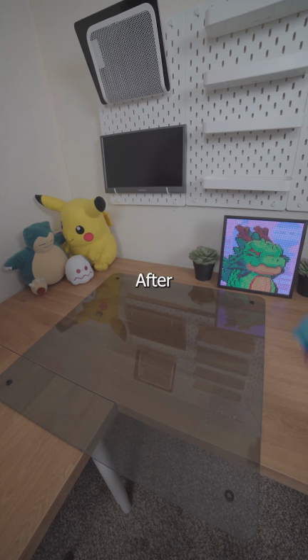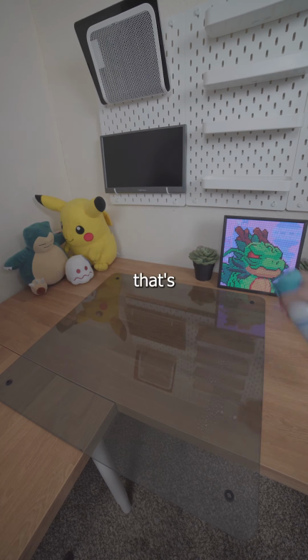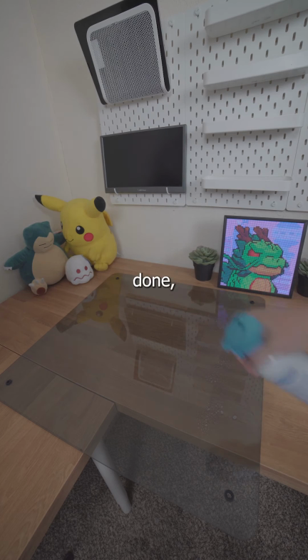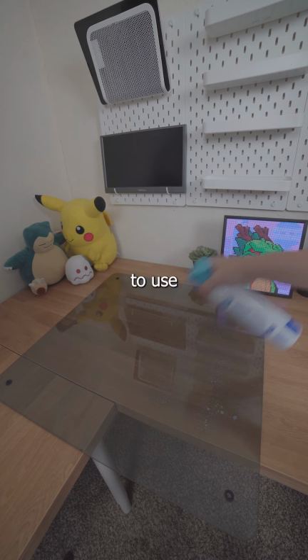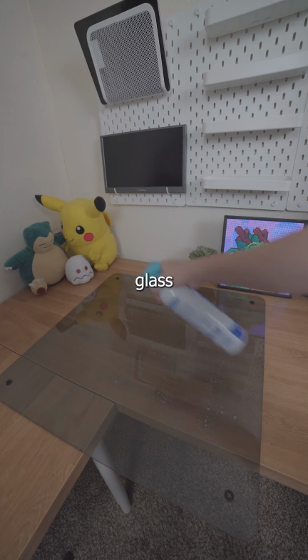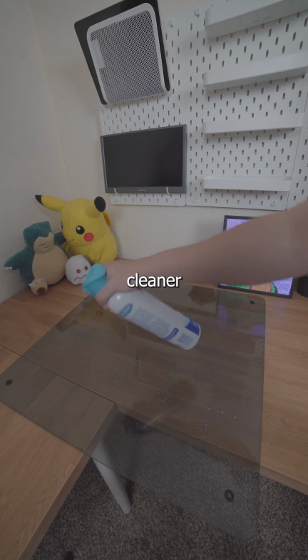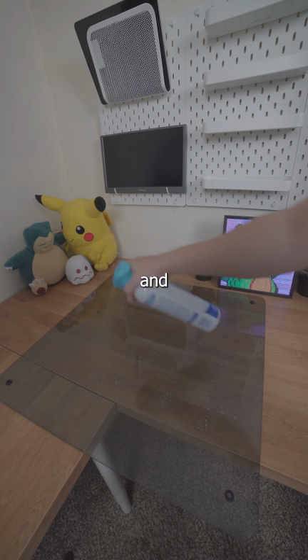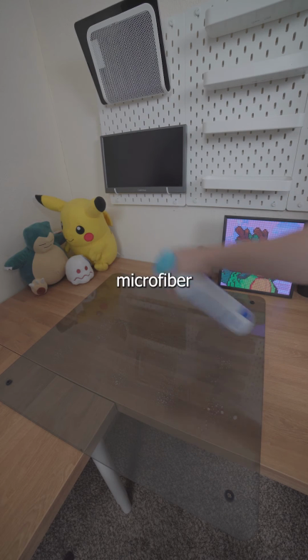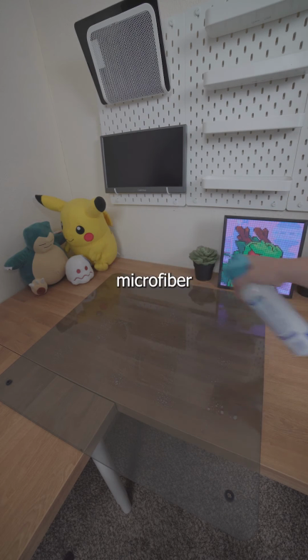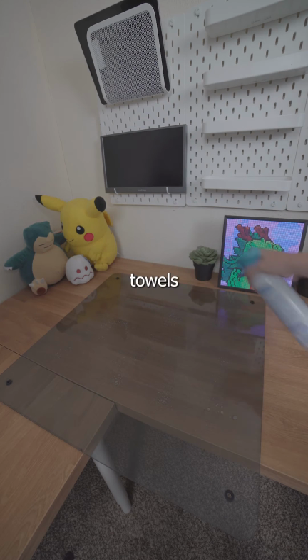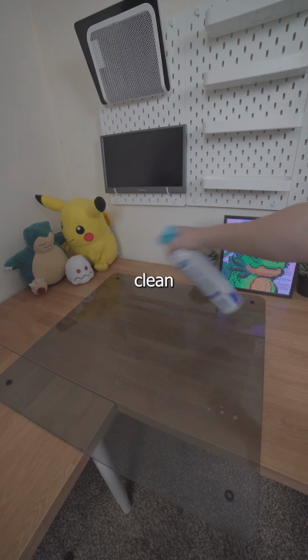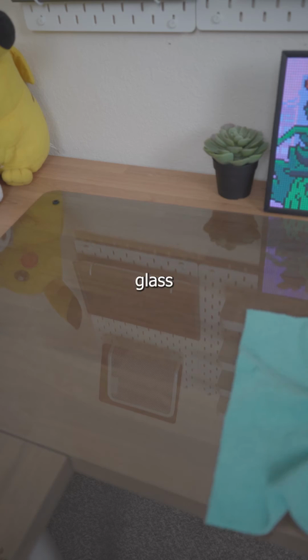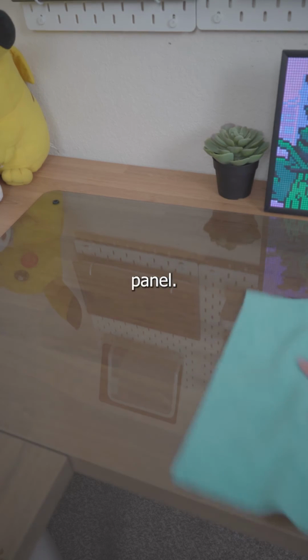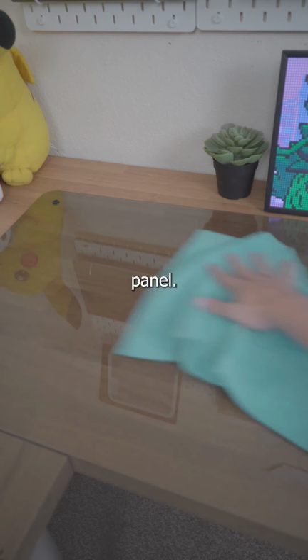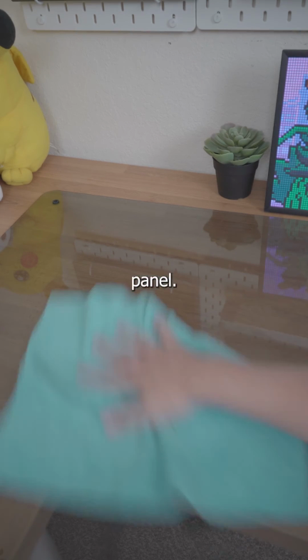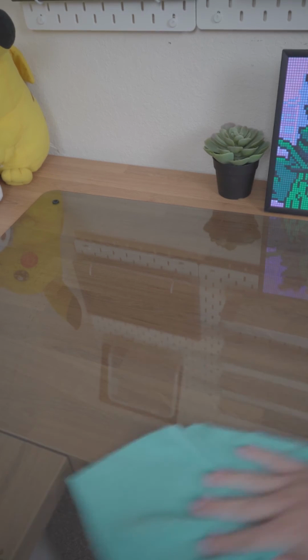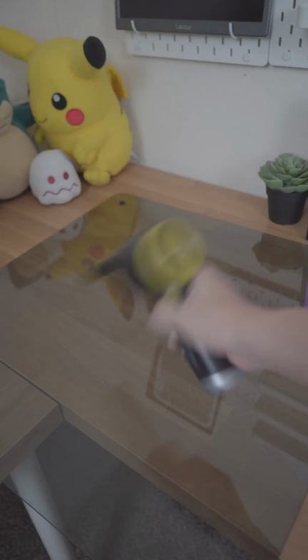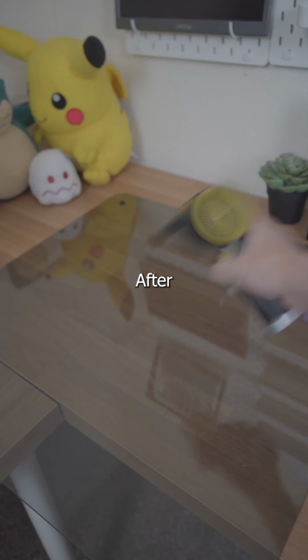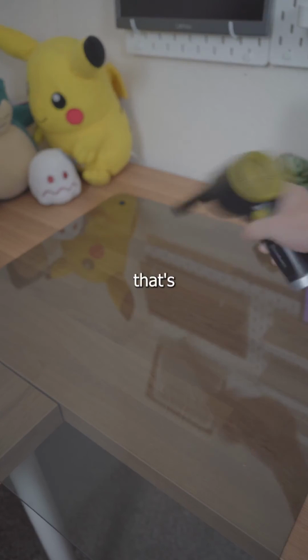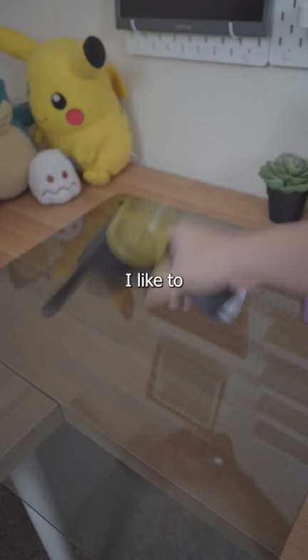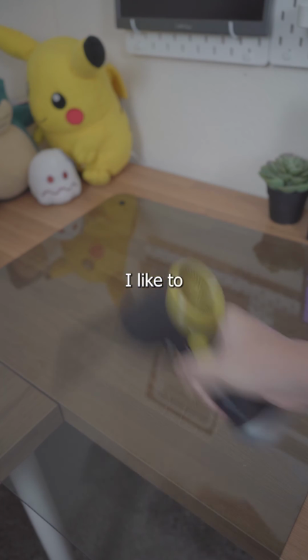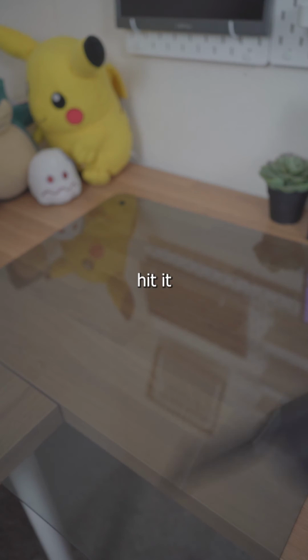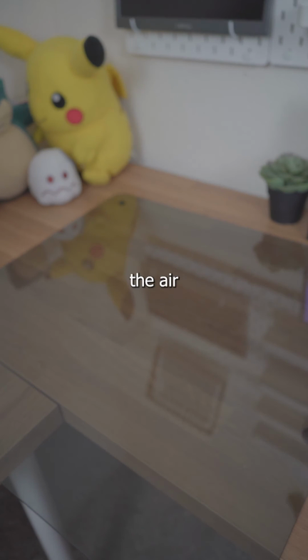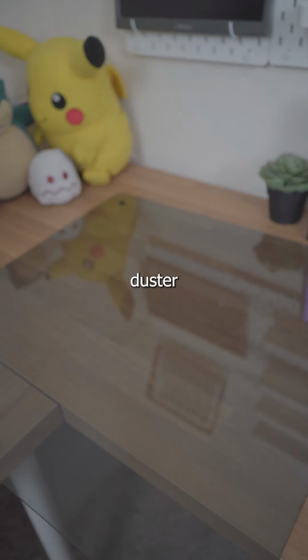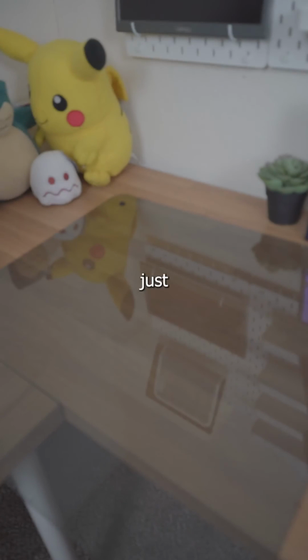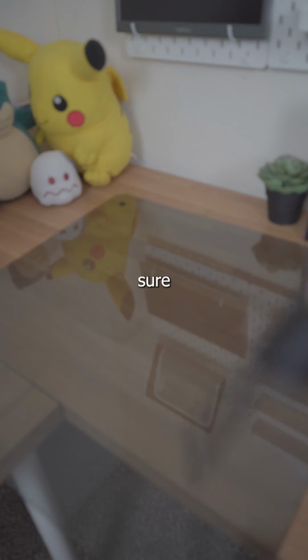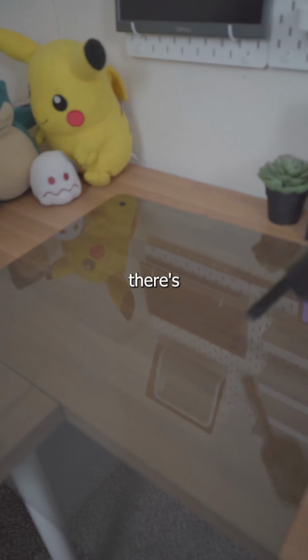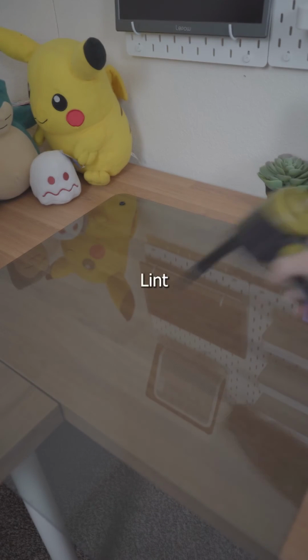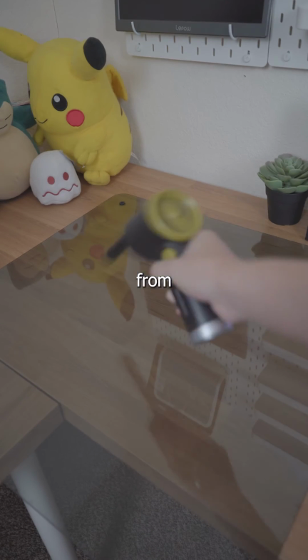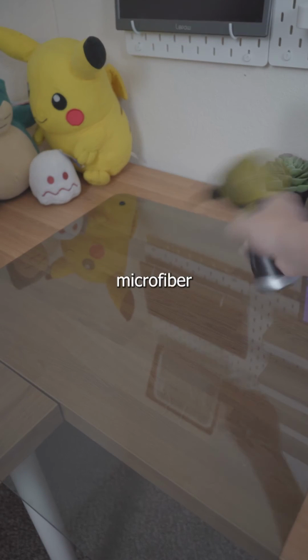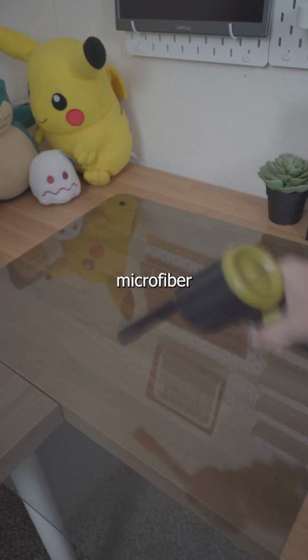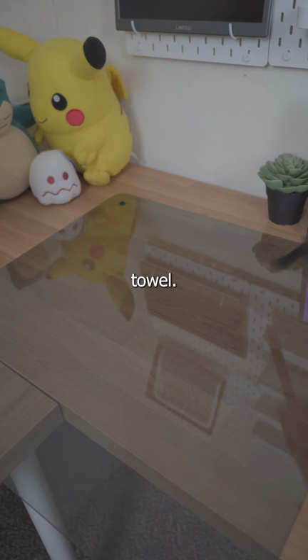After that's done, use the glass cleaner and the microfiber towel to clean the glass panel. Then hit it with the air duster just to make sure there's no lint left from the microfiber towel.